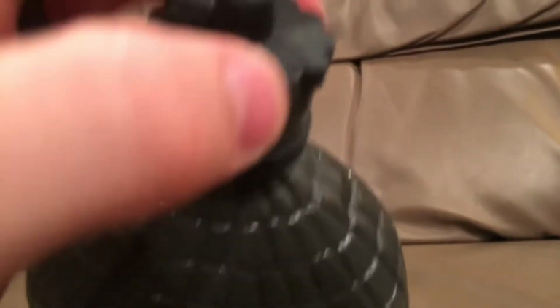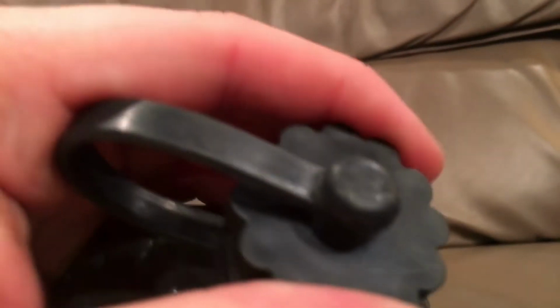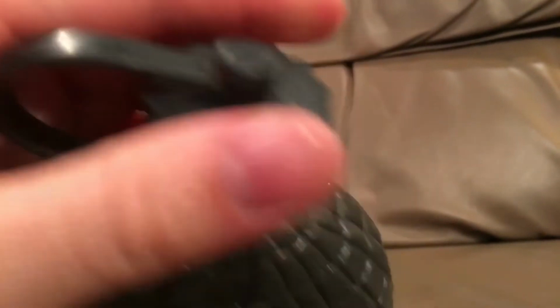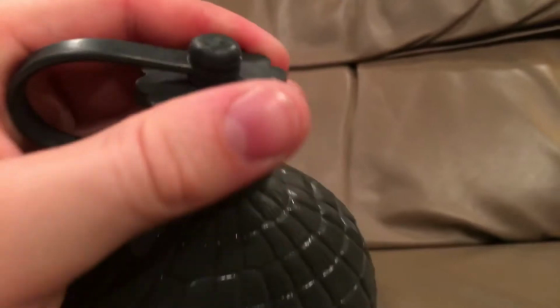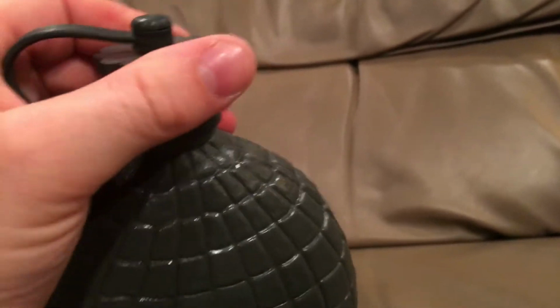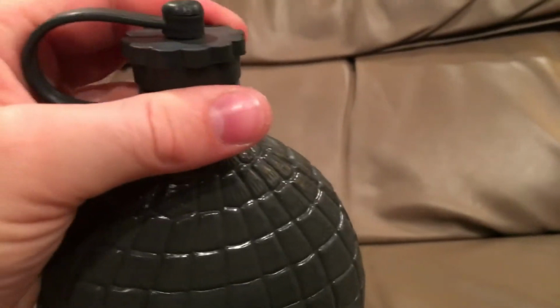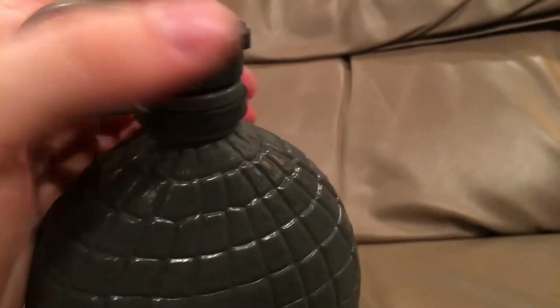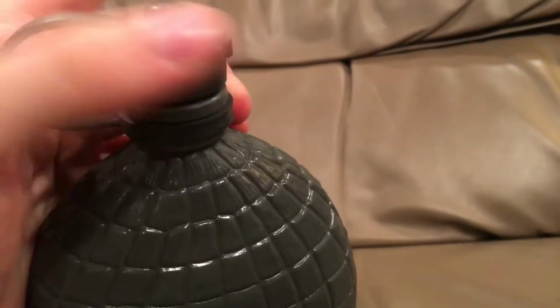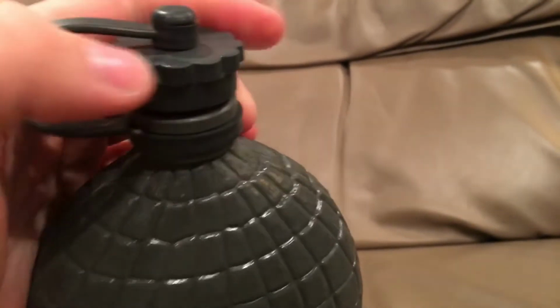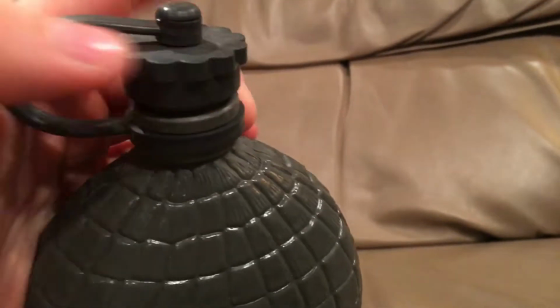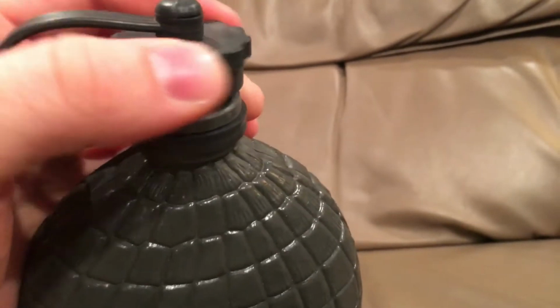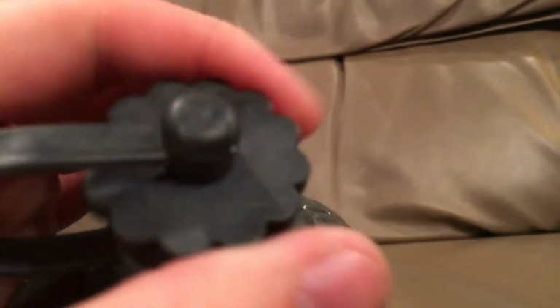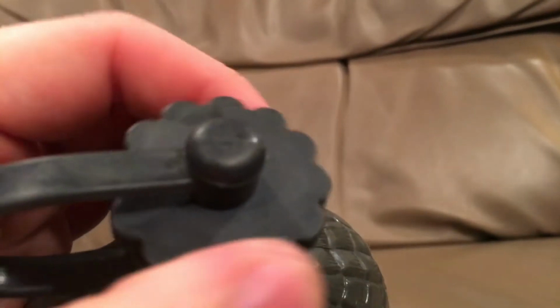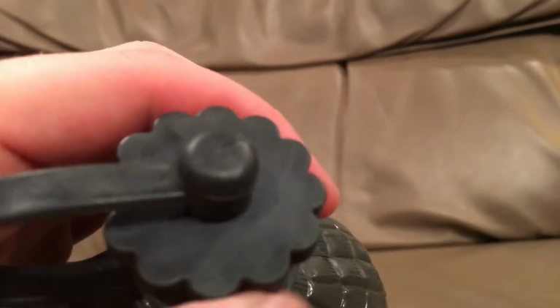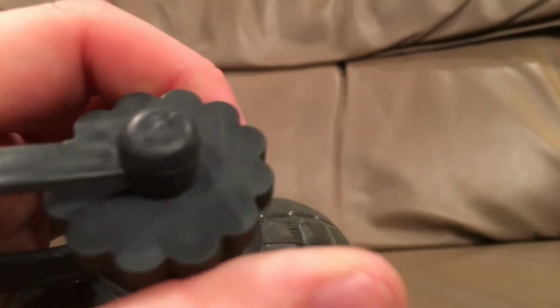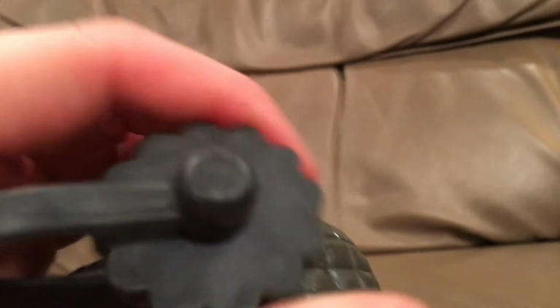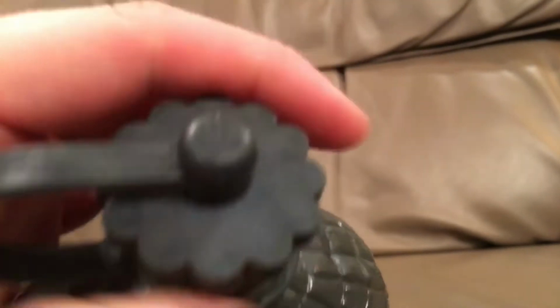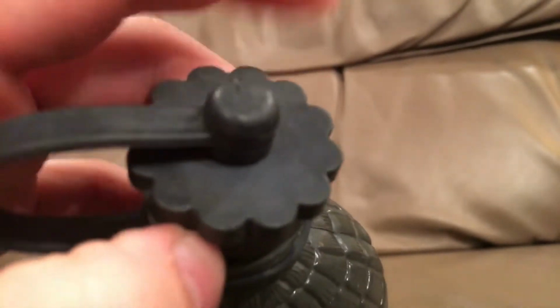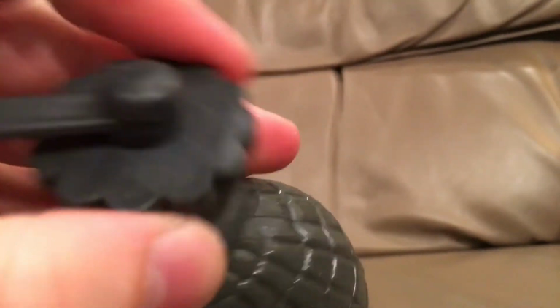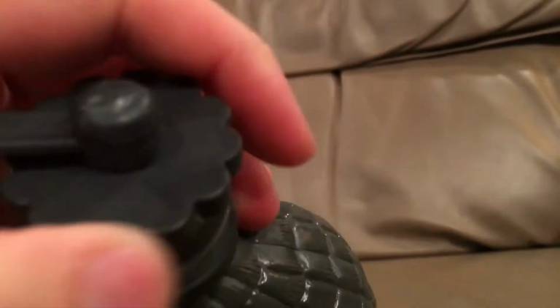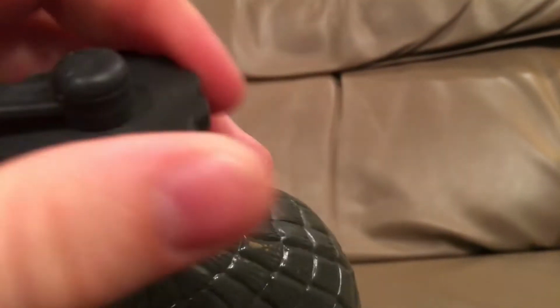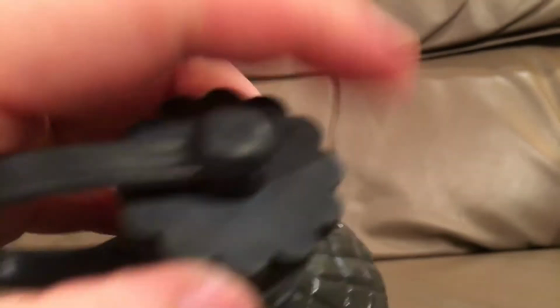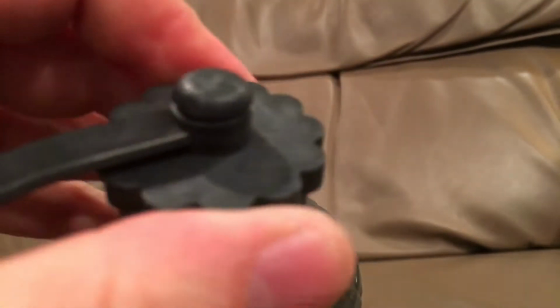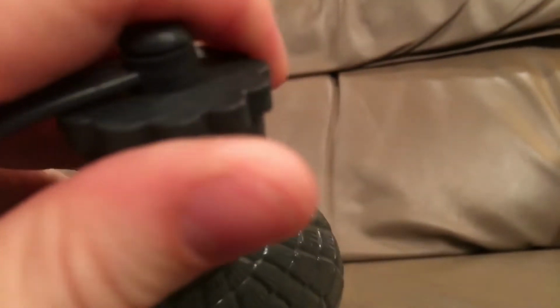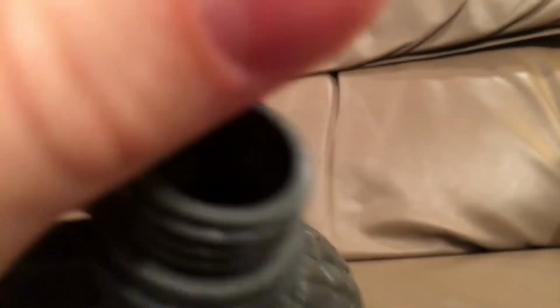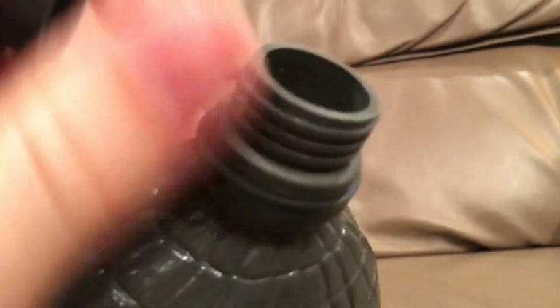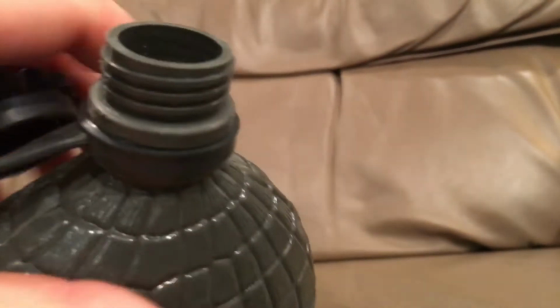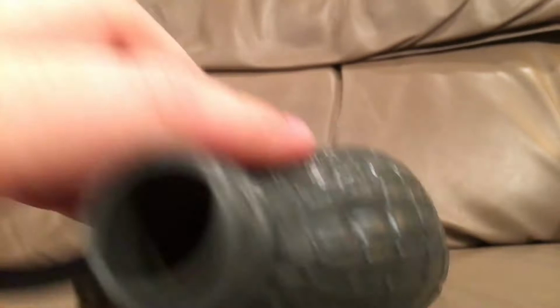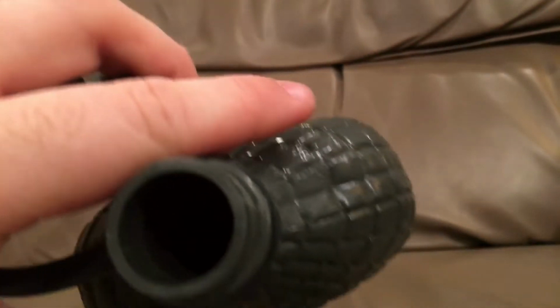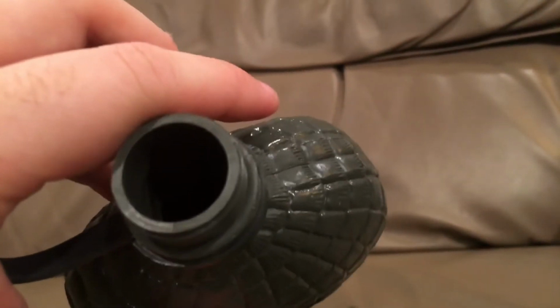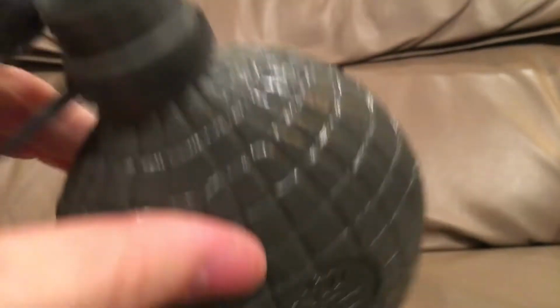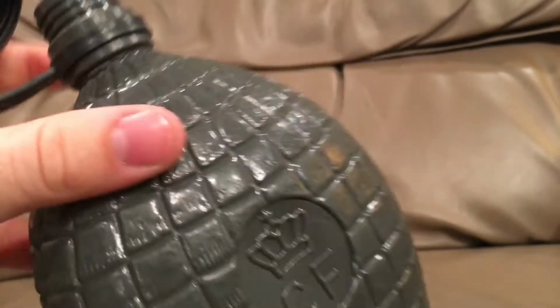It's got a knurled opening, as you can see there, with a flower petal design kind of on the top, which aids you in getting a grip while you're opening it, which really helps with gloves. It's actually a pretty narrow opening.